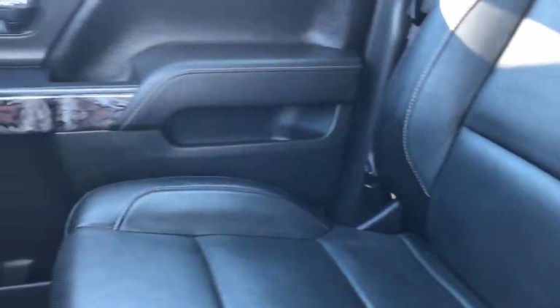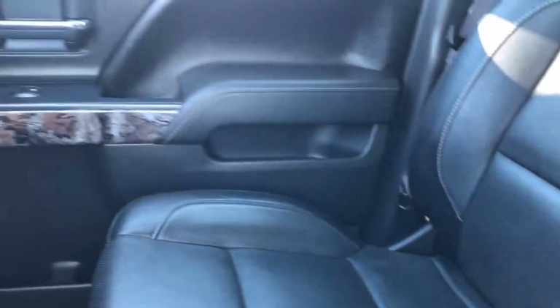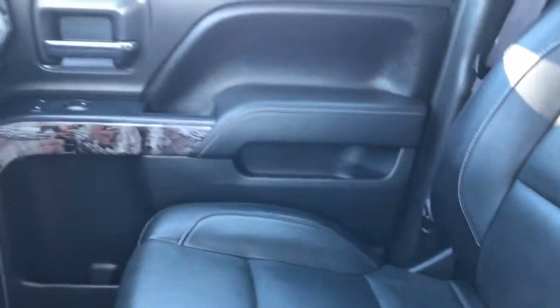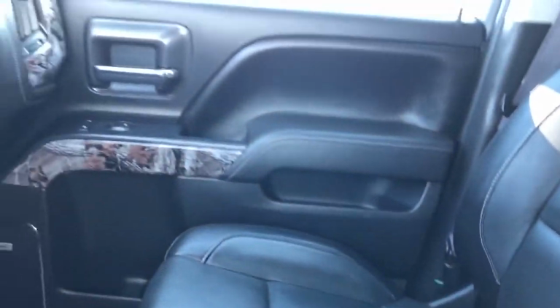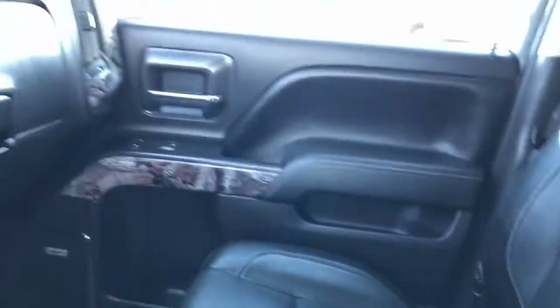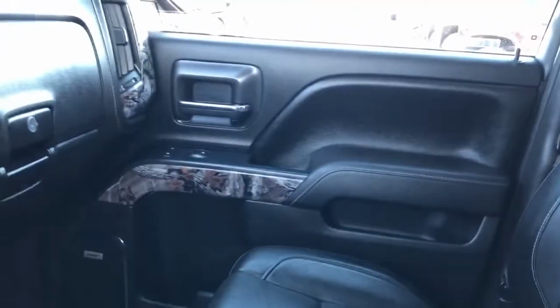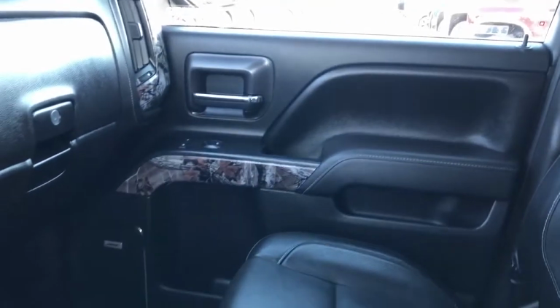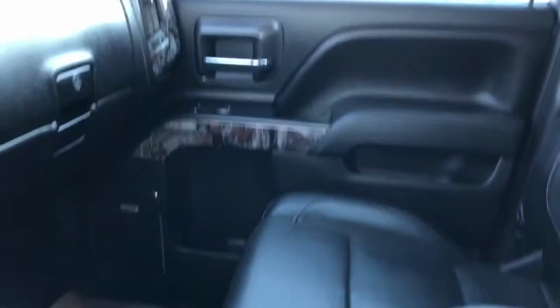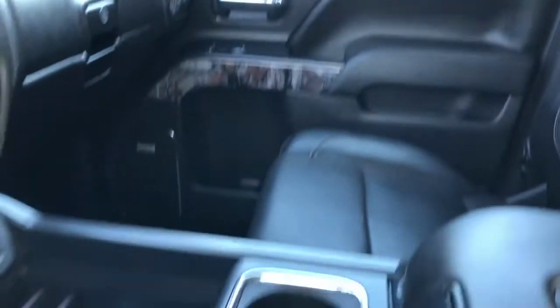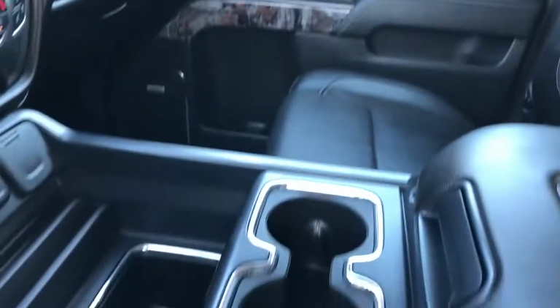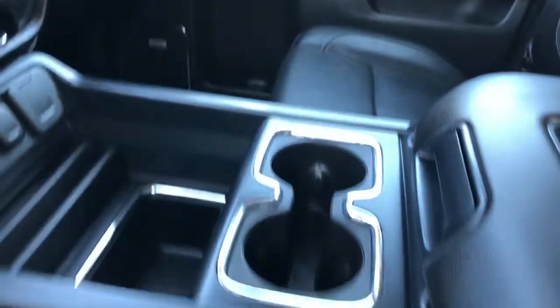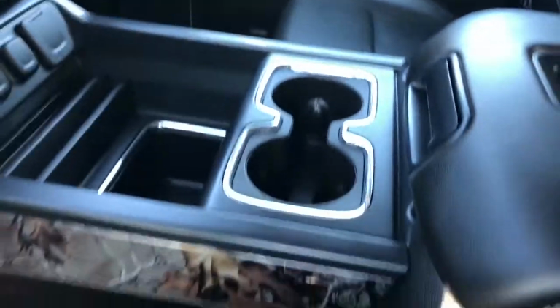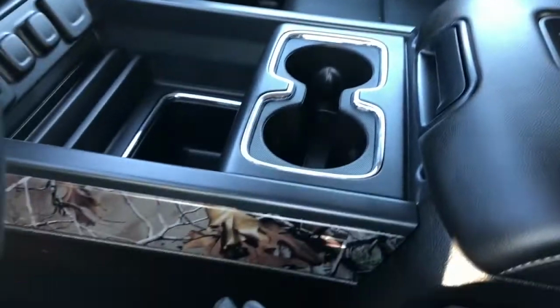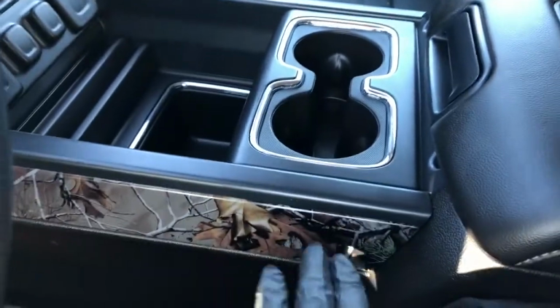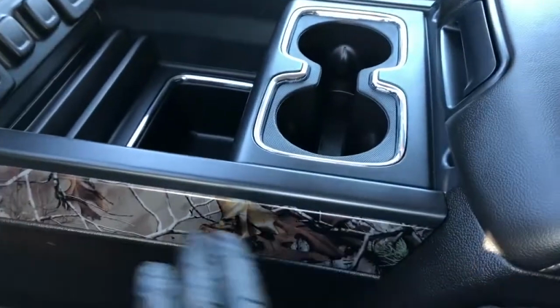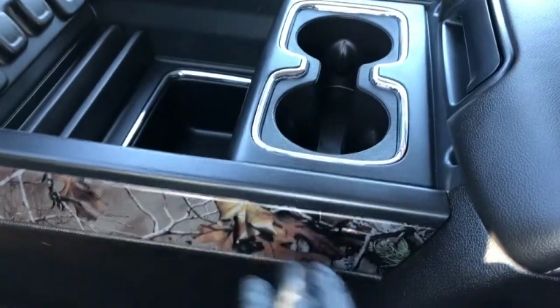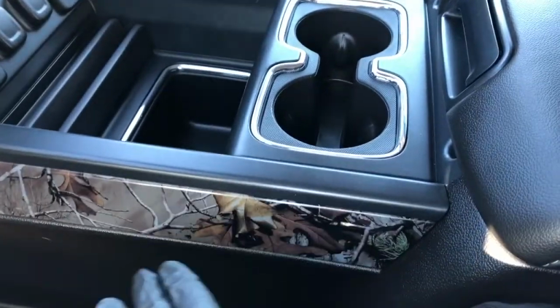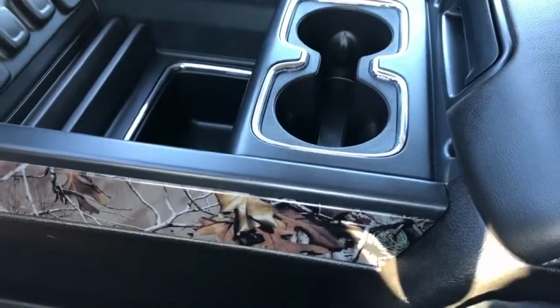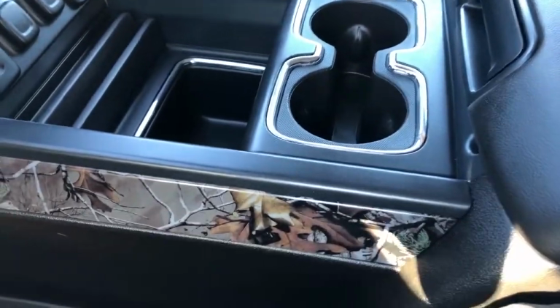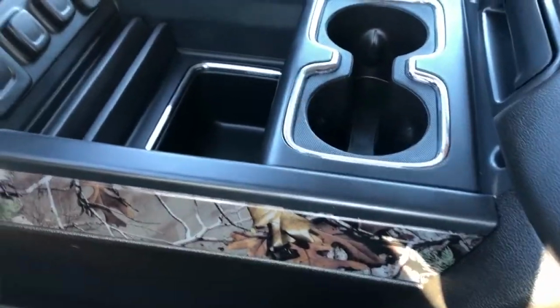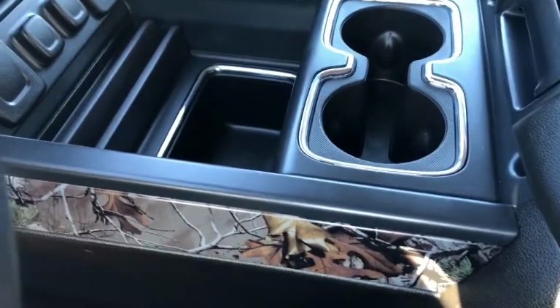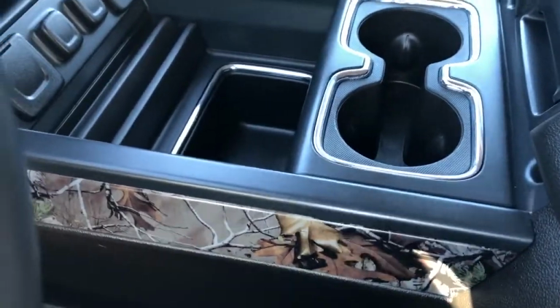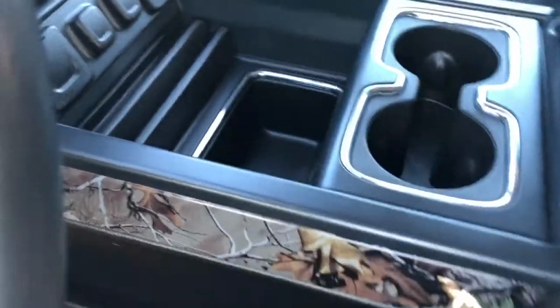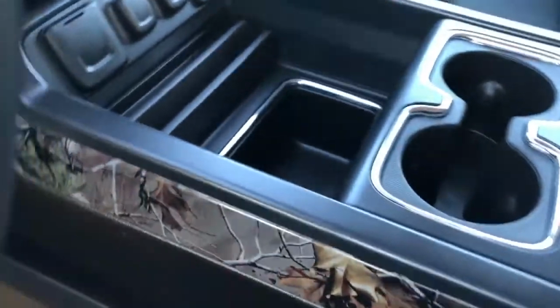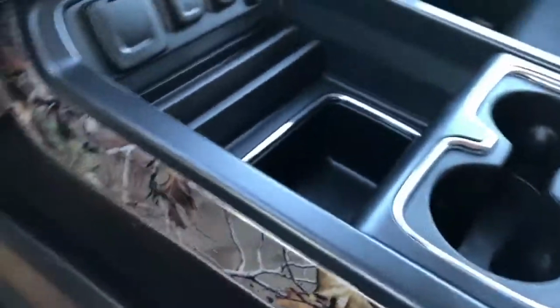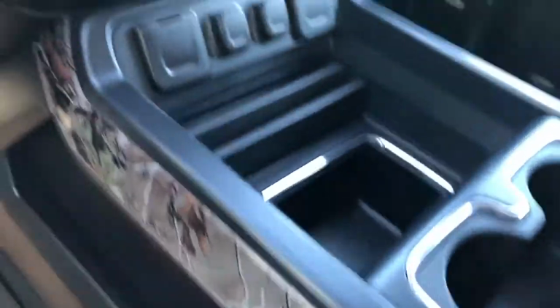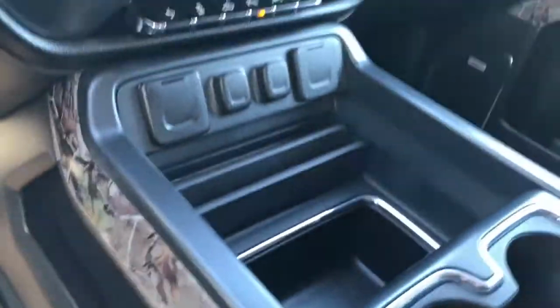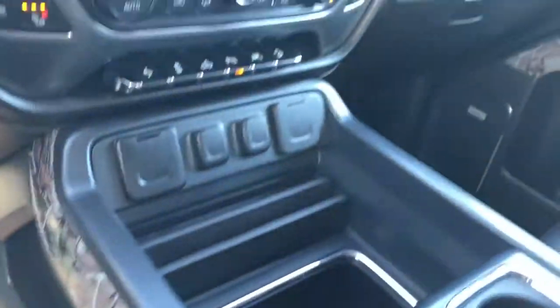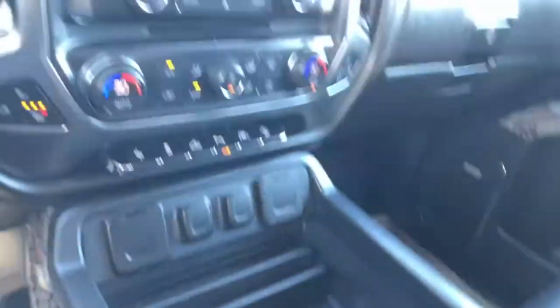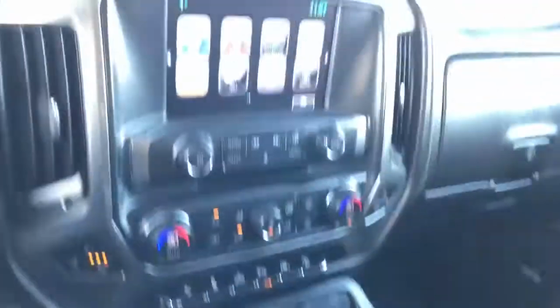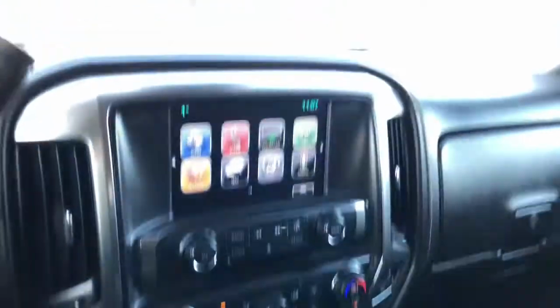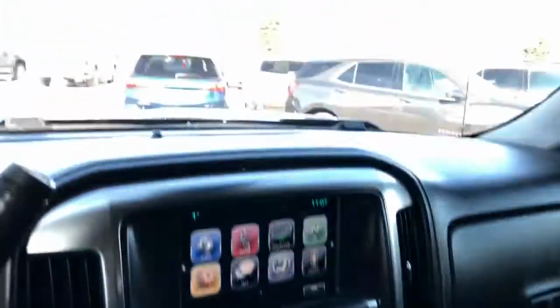That Realtree trim continues across the dash as well as just off to the right of the driver's leg on either side of the center area.